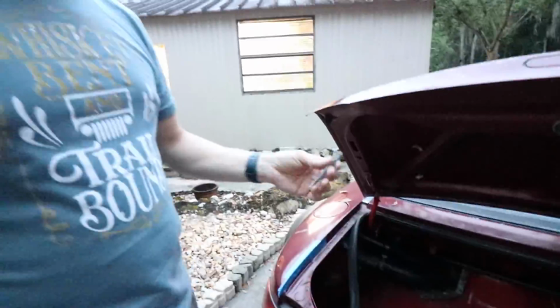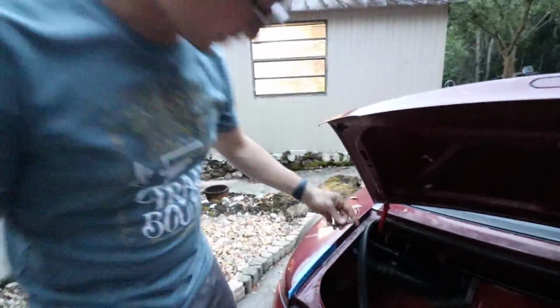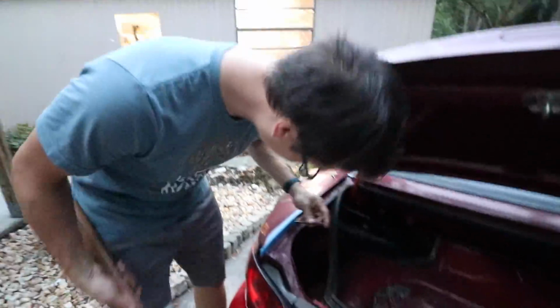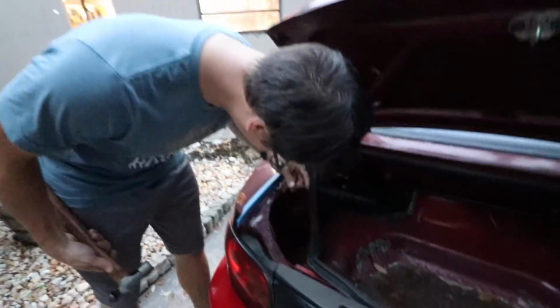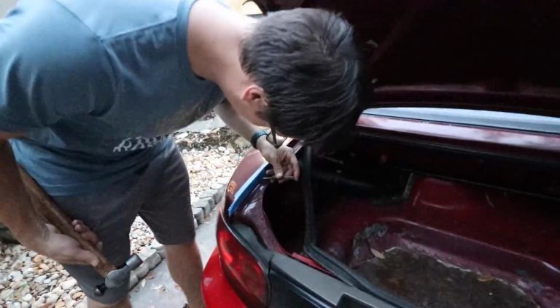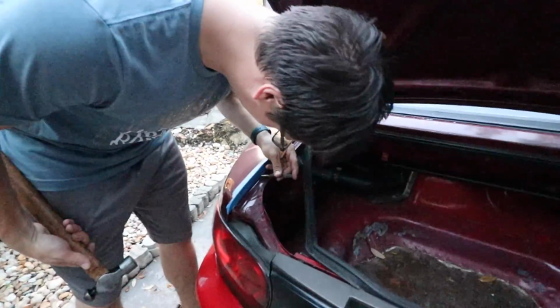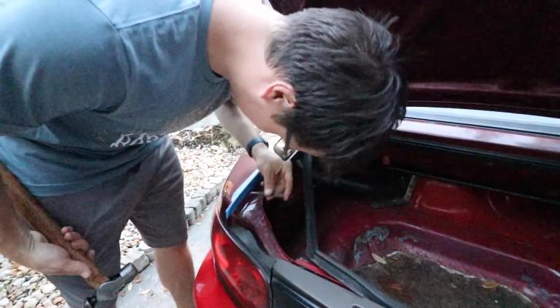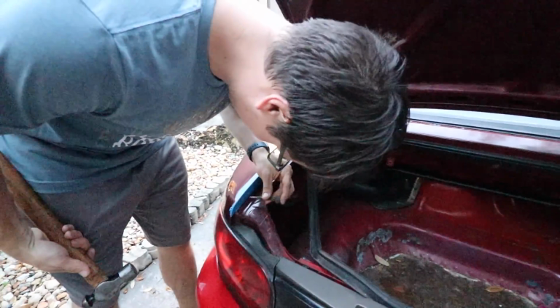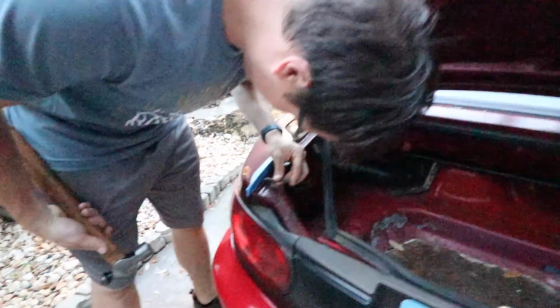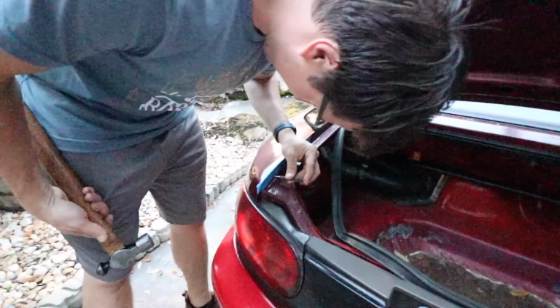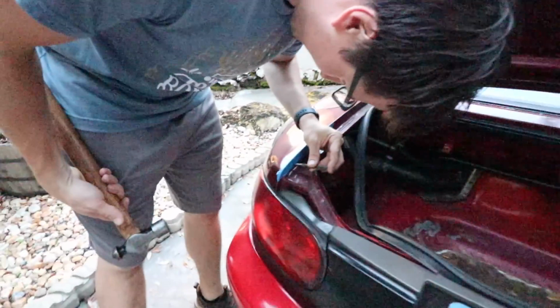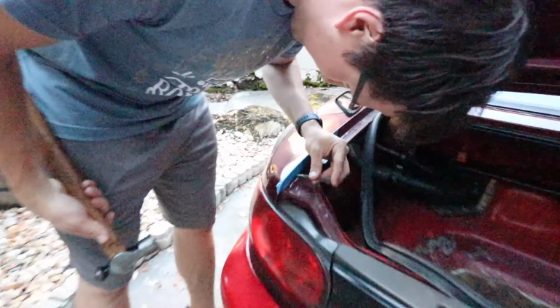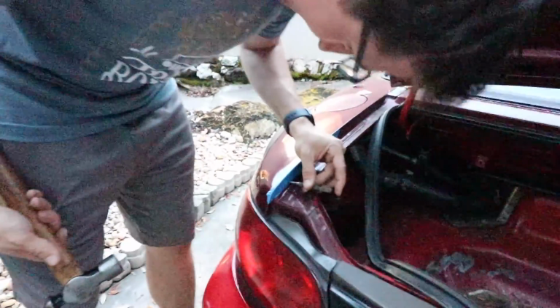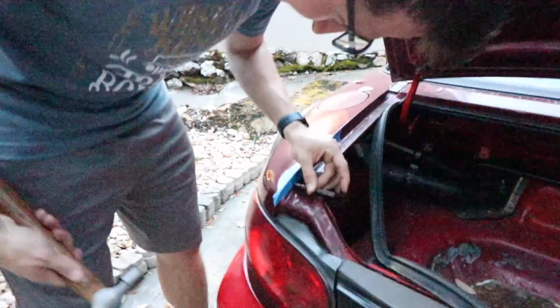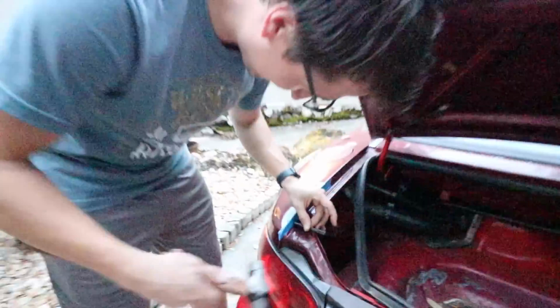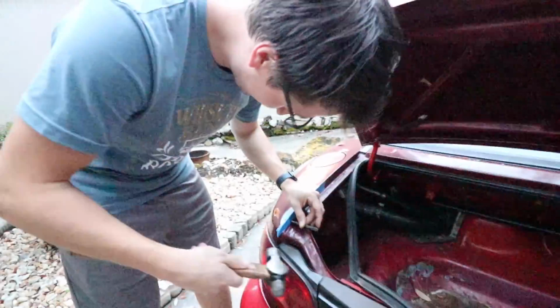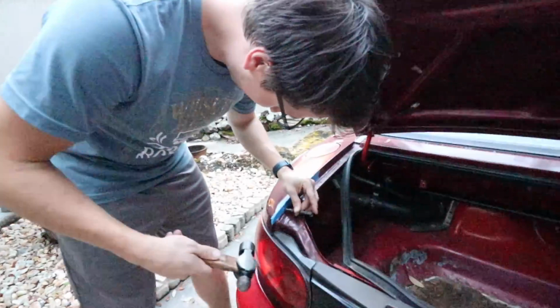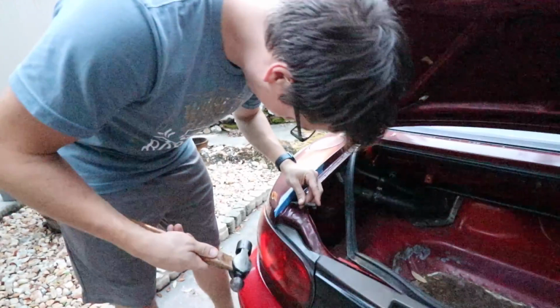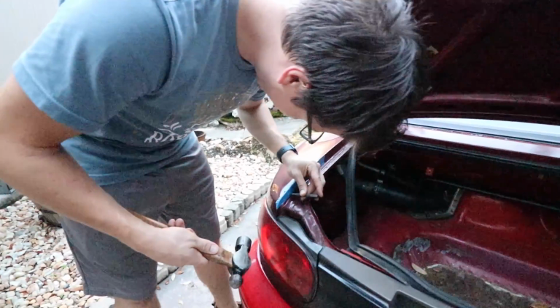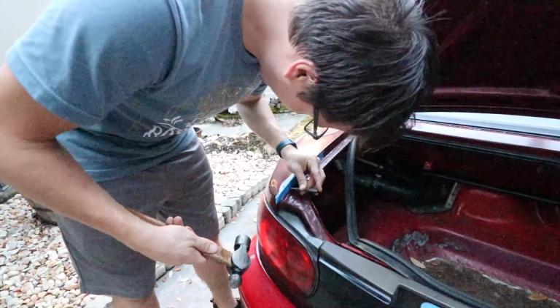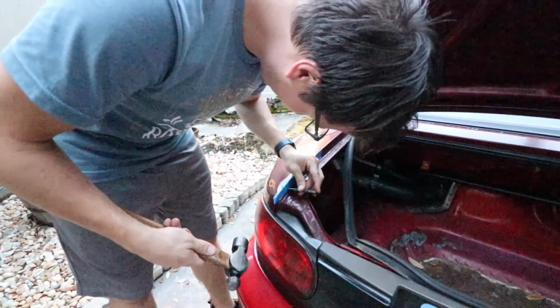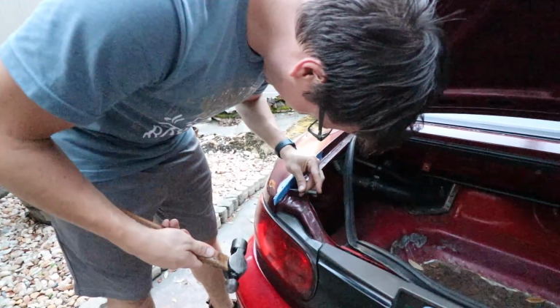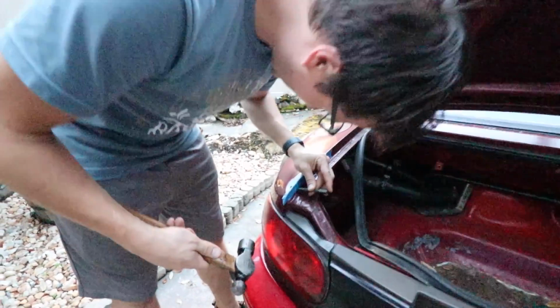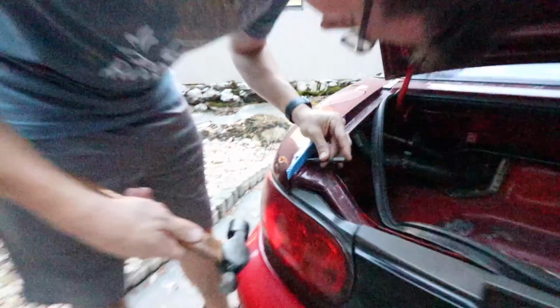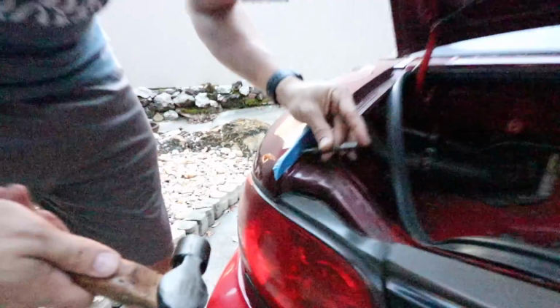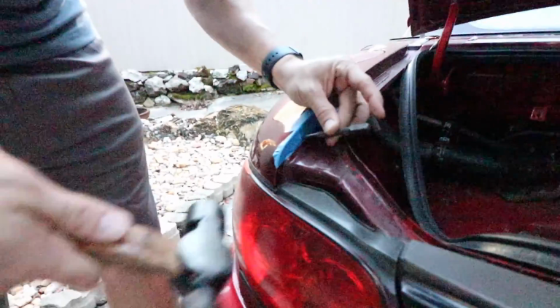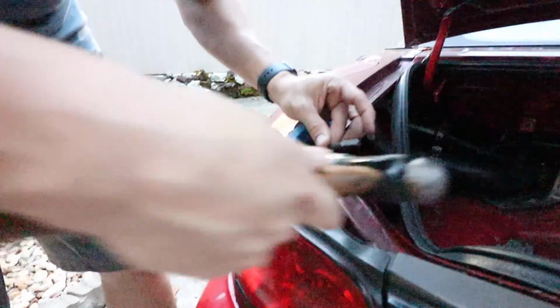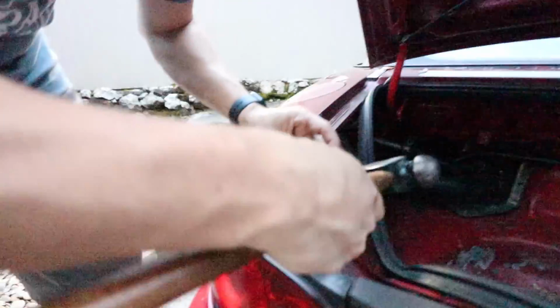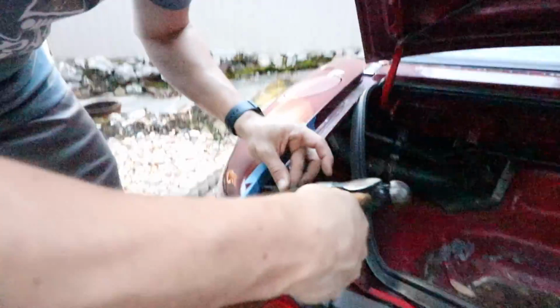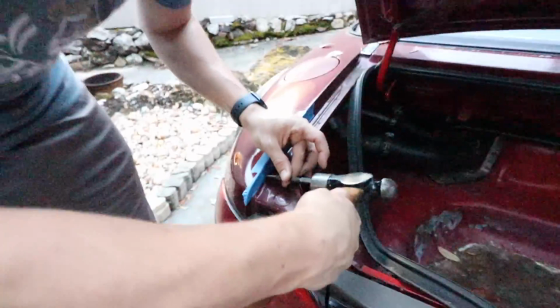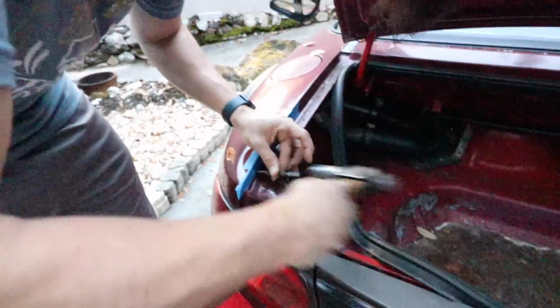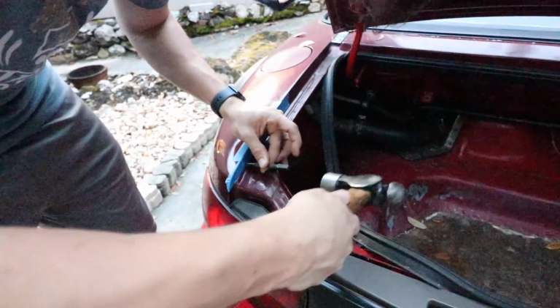Next, I'm using the center punch — well, technically it's not a center punch, but it's our center punch. It's what we have available.